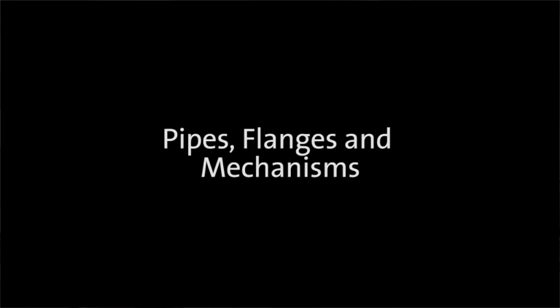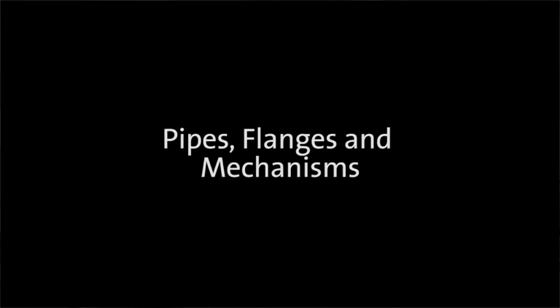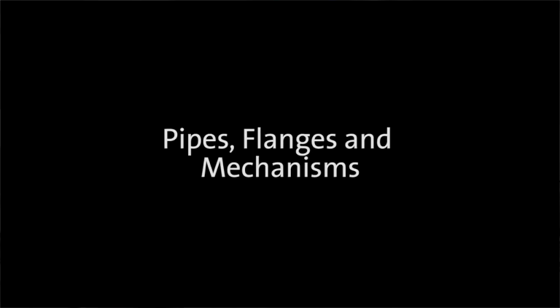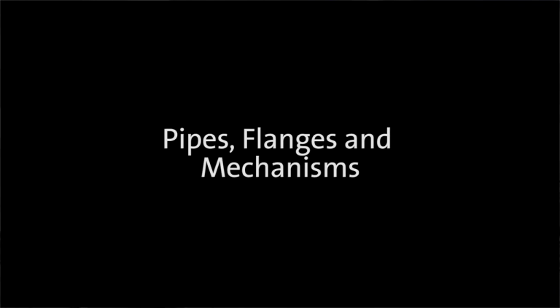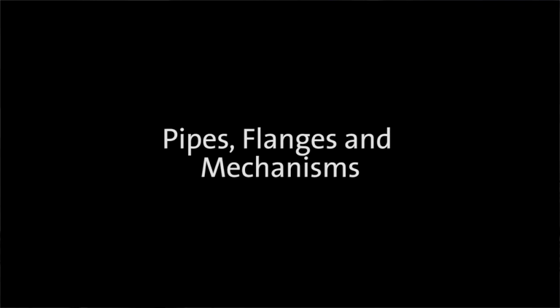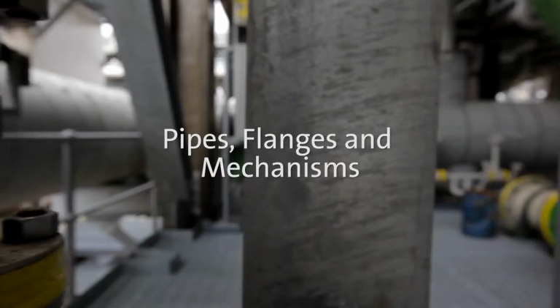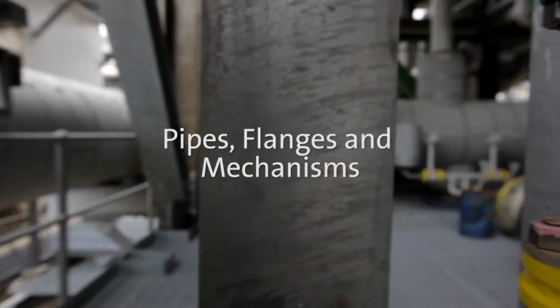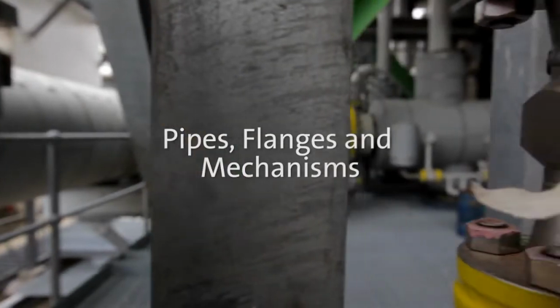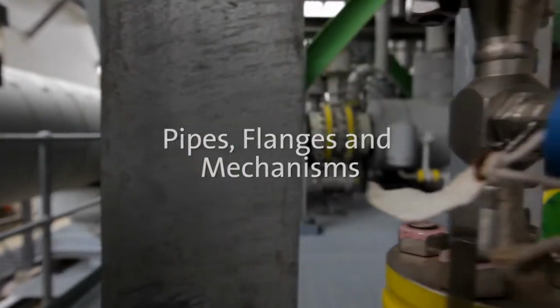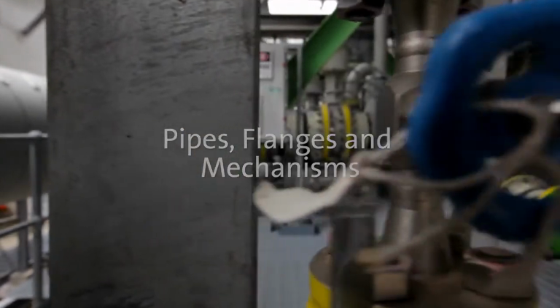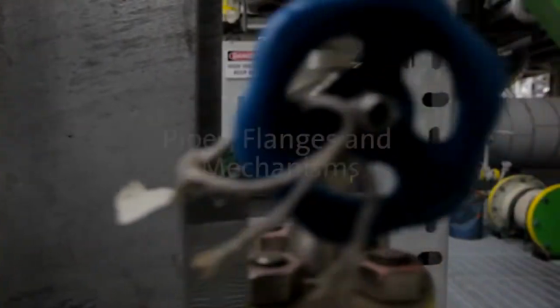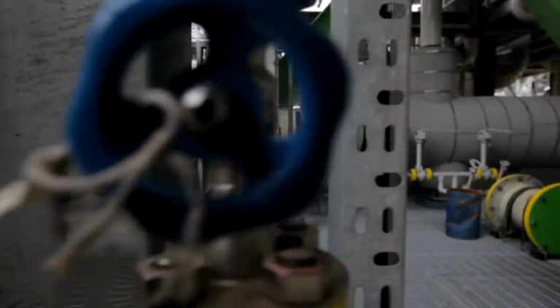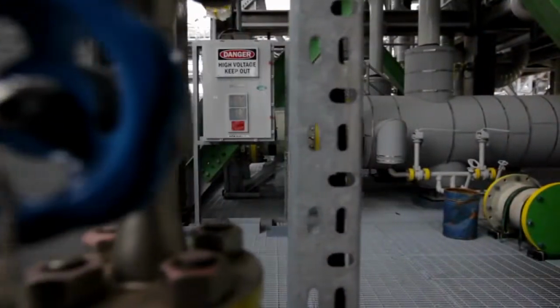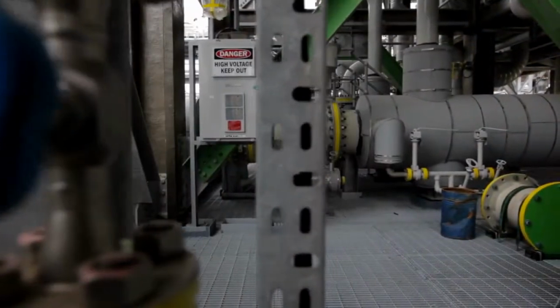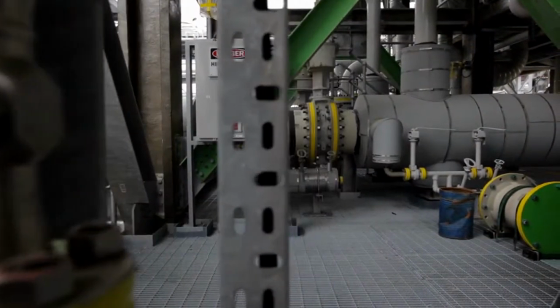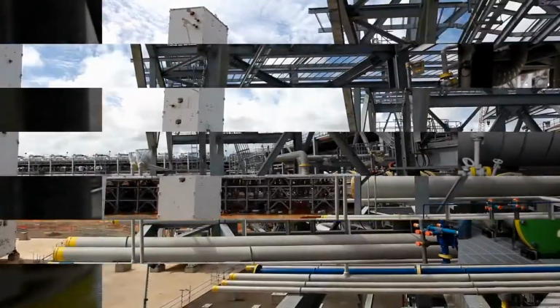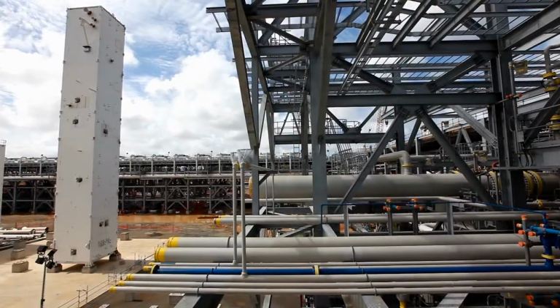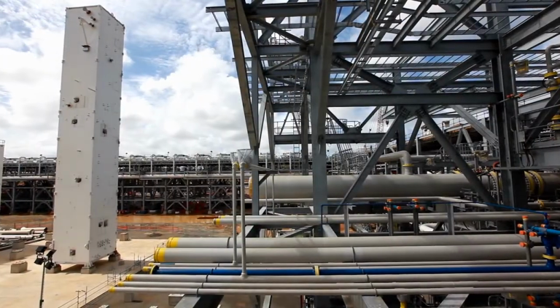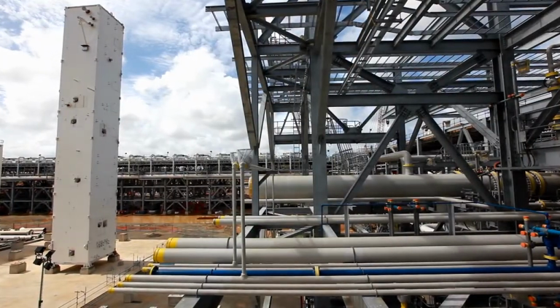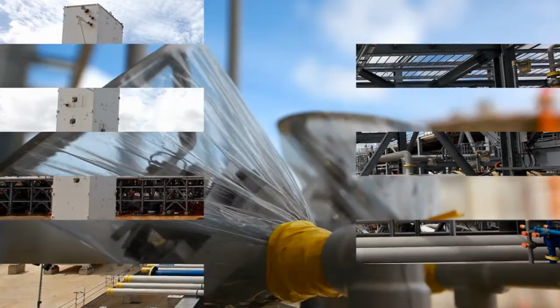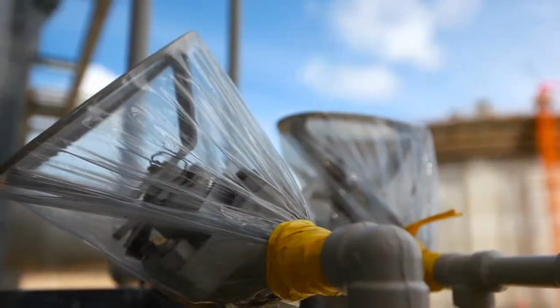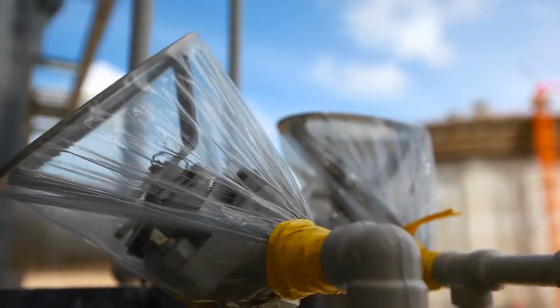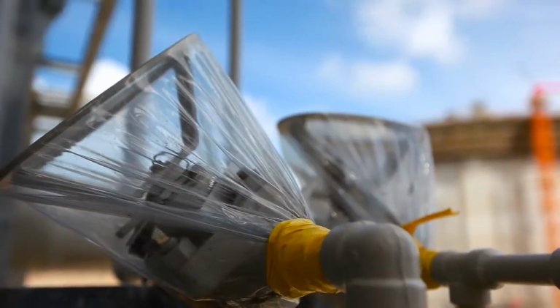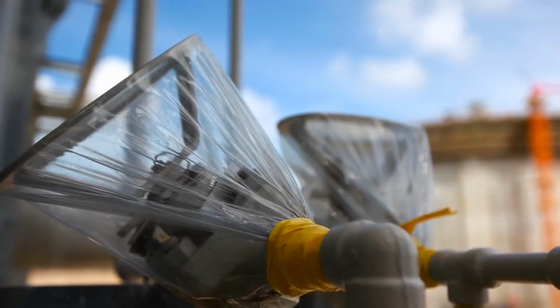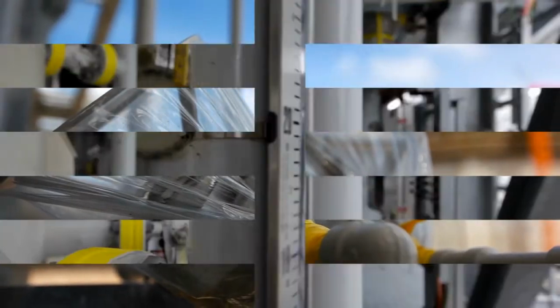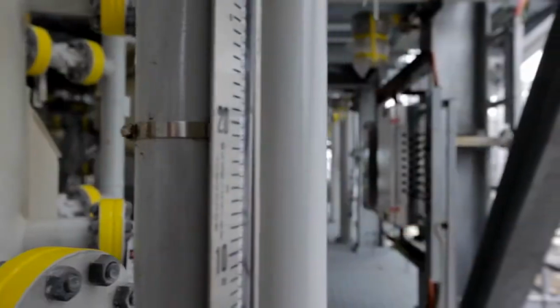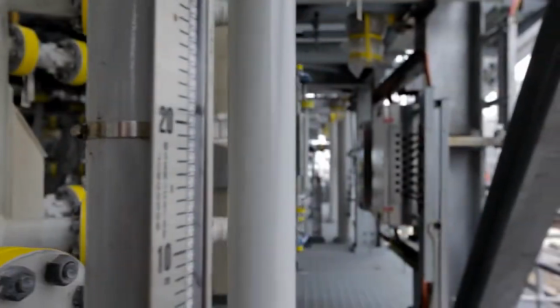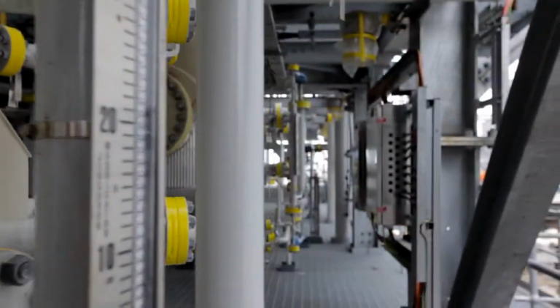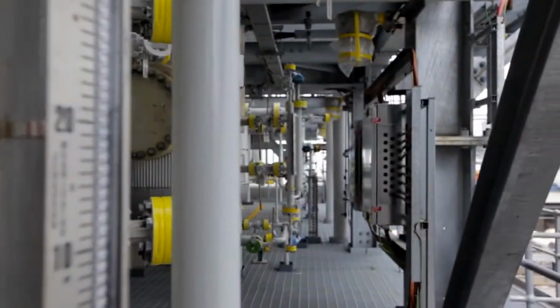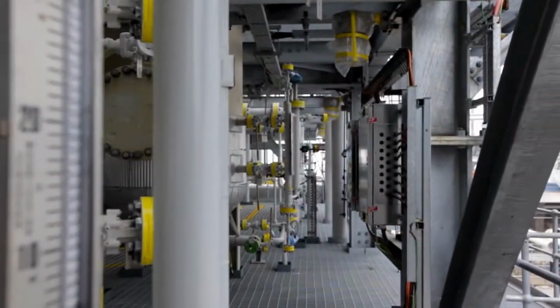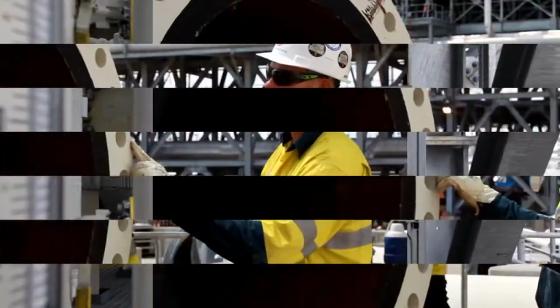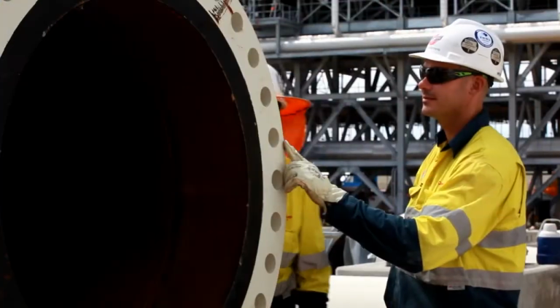We've identified a number of key areas where we focus our attention: integrity, tightness, clean build, preservation, and inspection and testing.